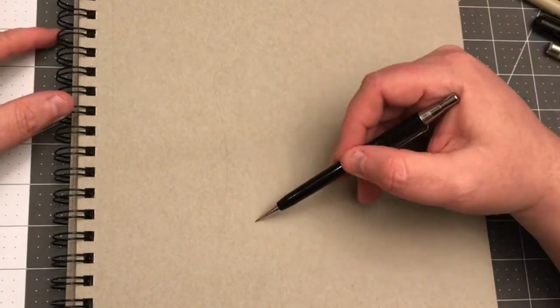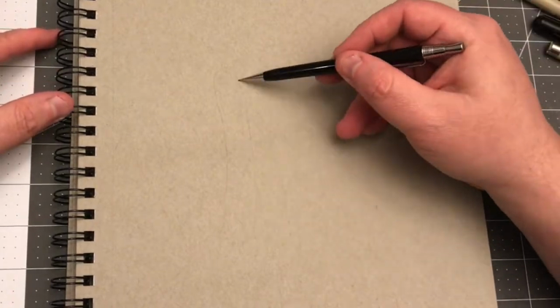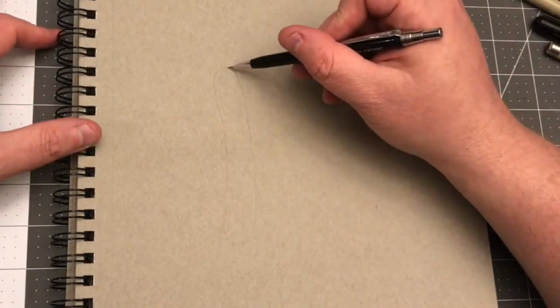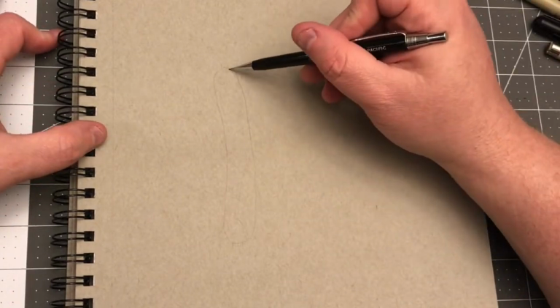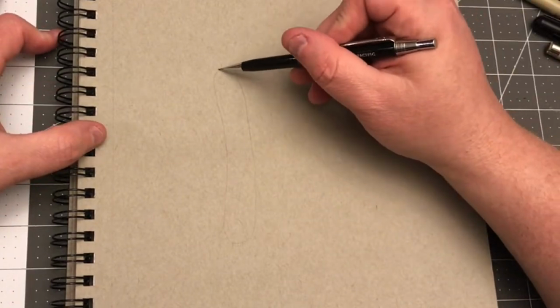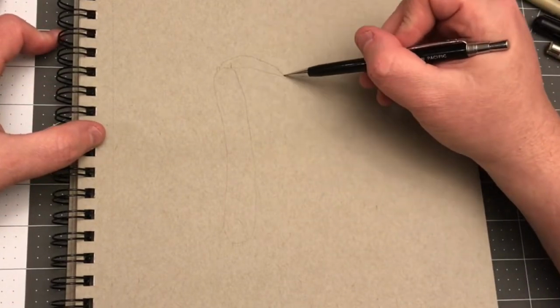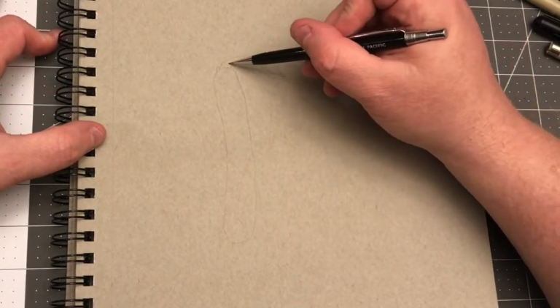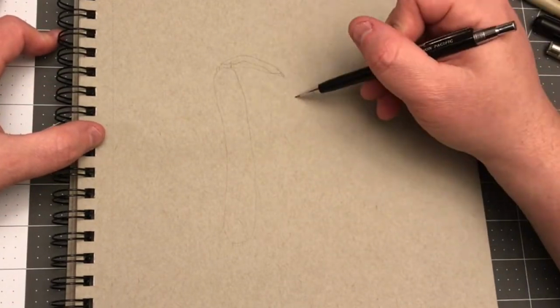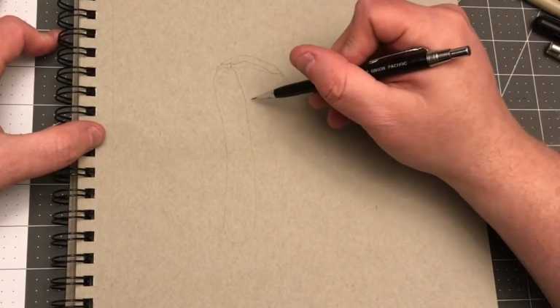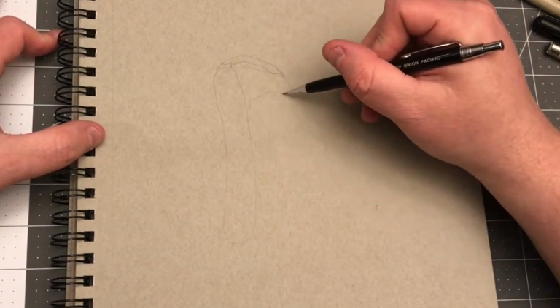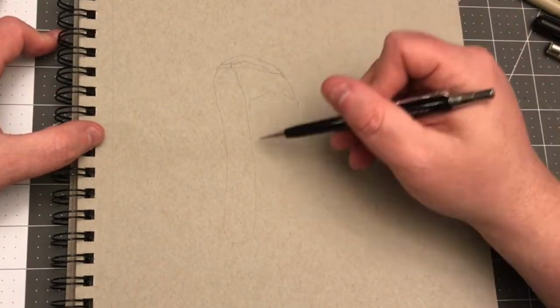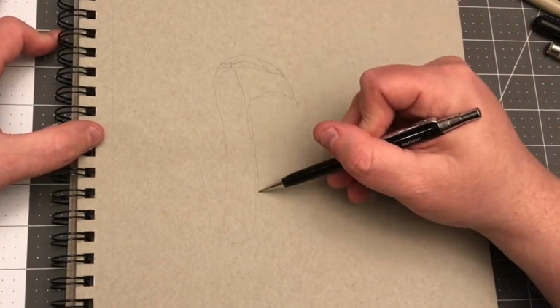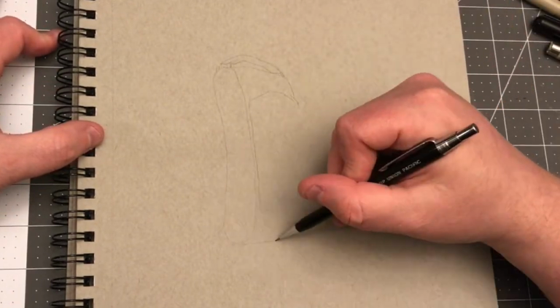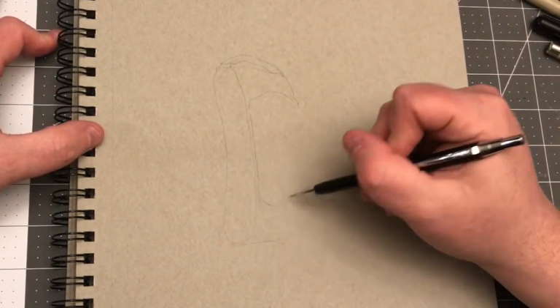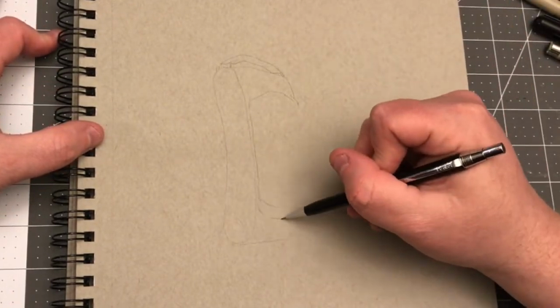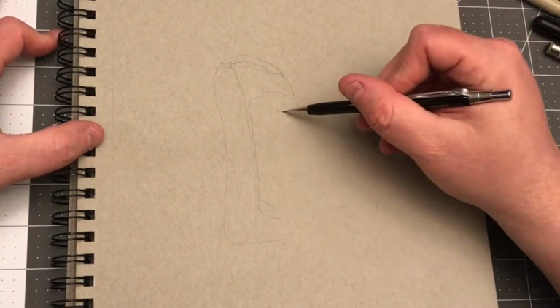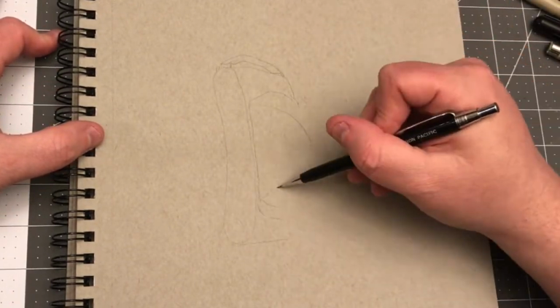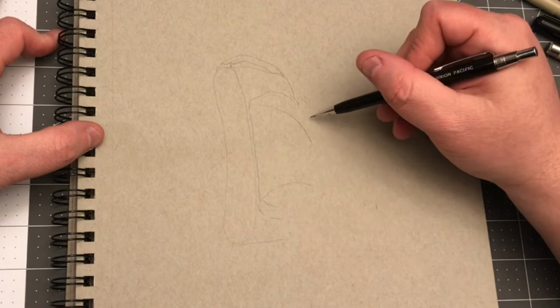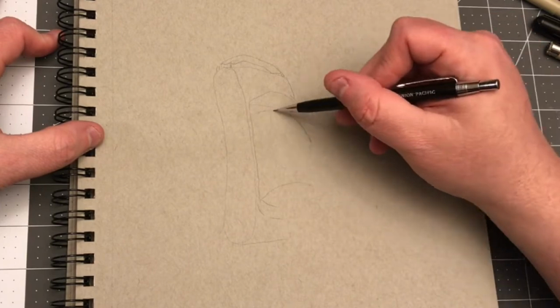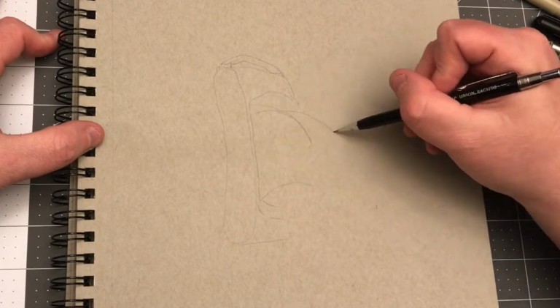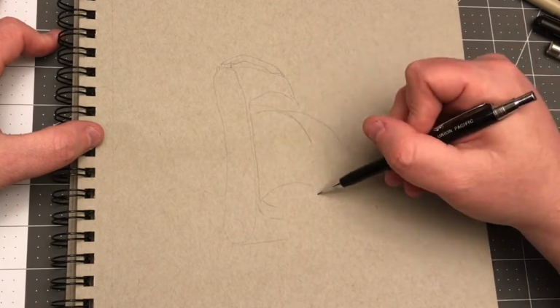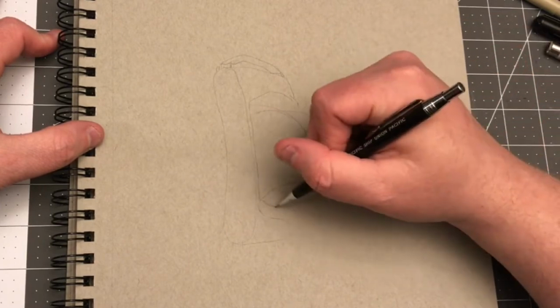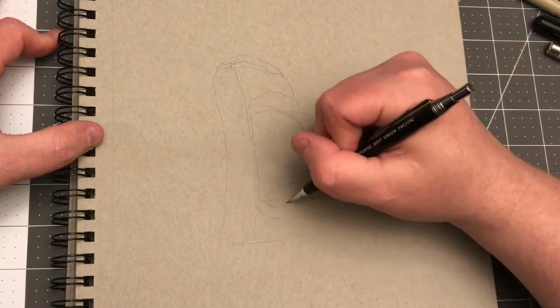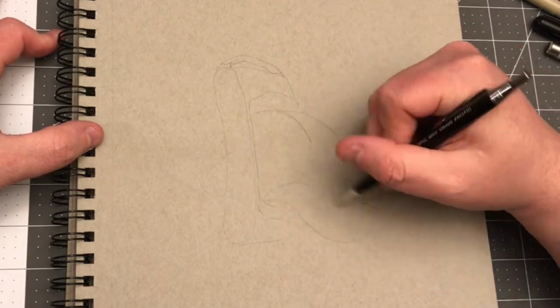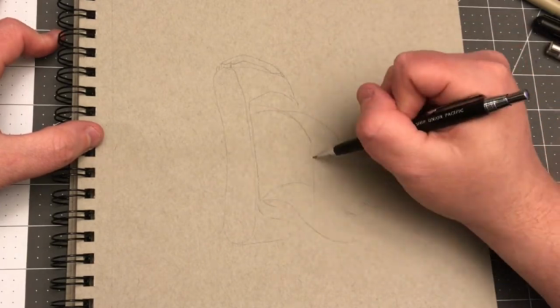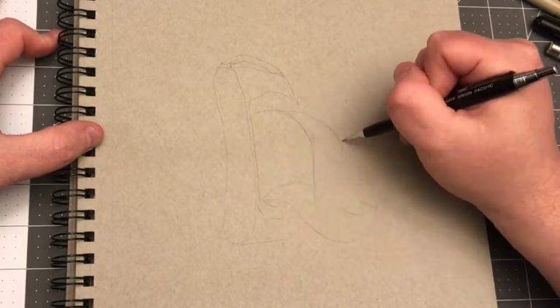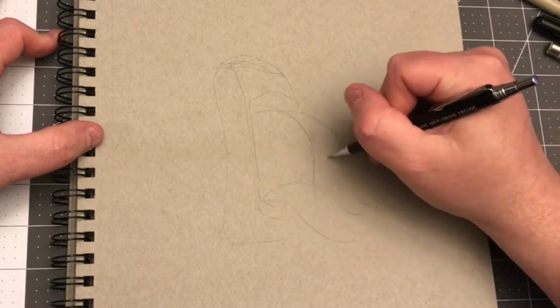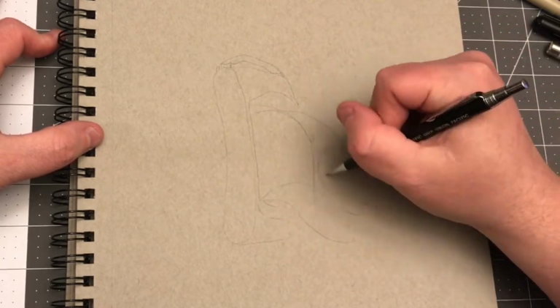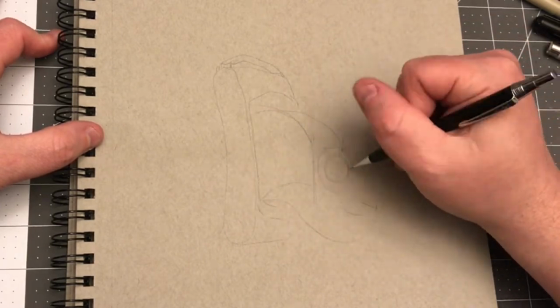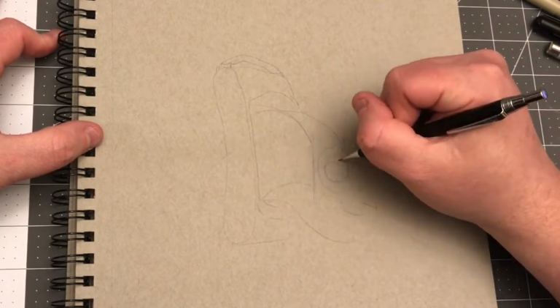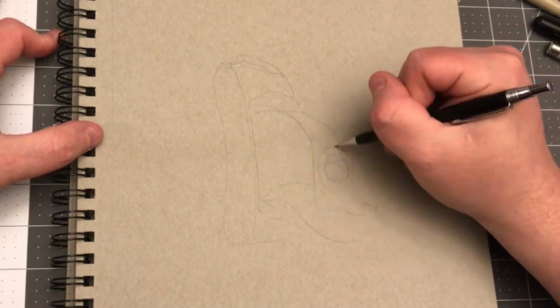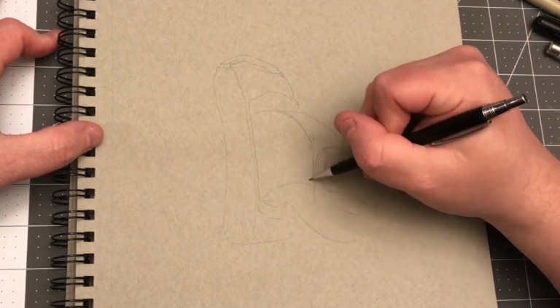Hey everybody, BW Cummins here with another drawing. I'm going to draw an old-fashioned camera in a lowbrow style.